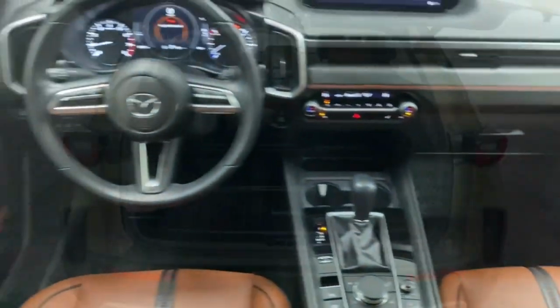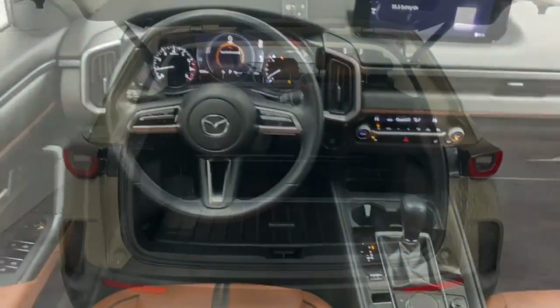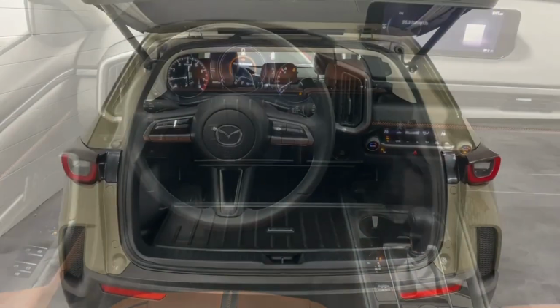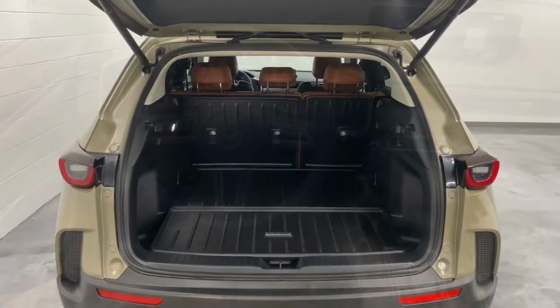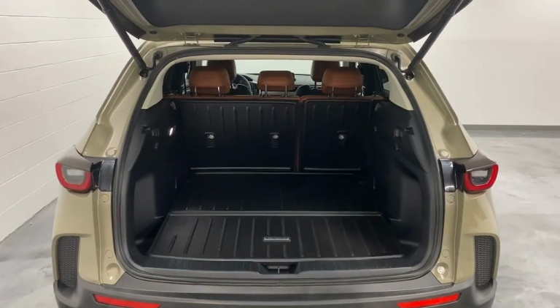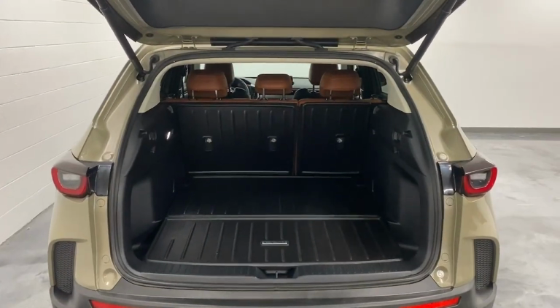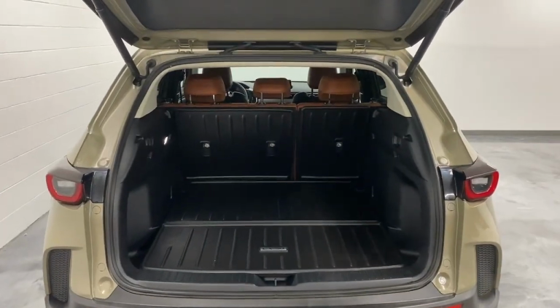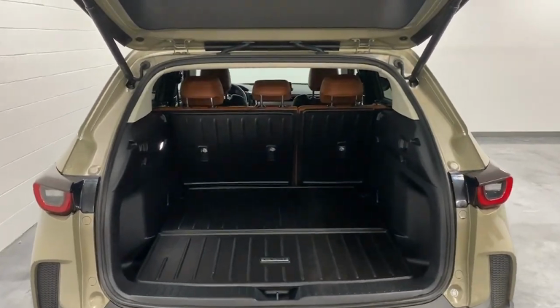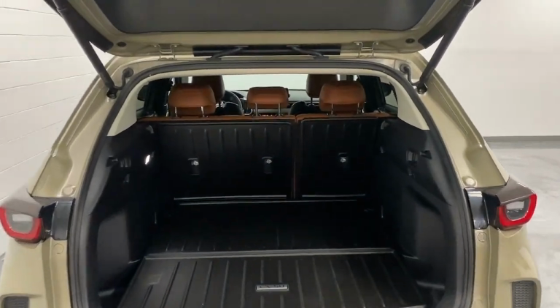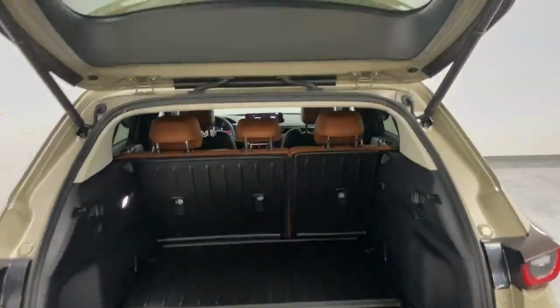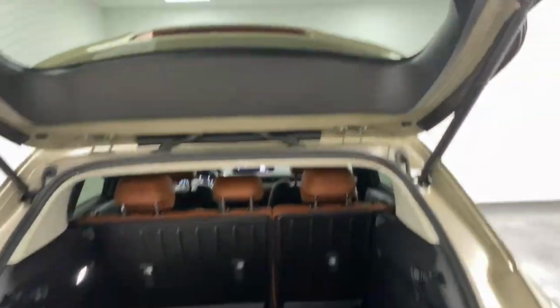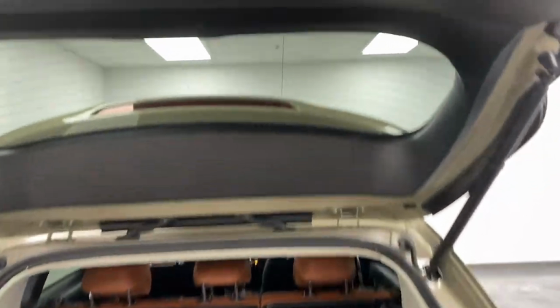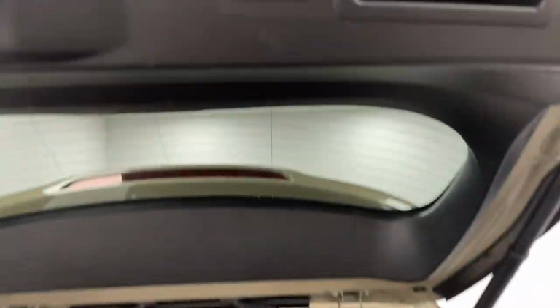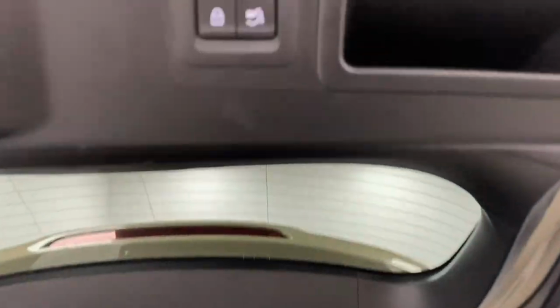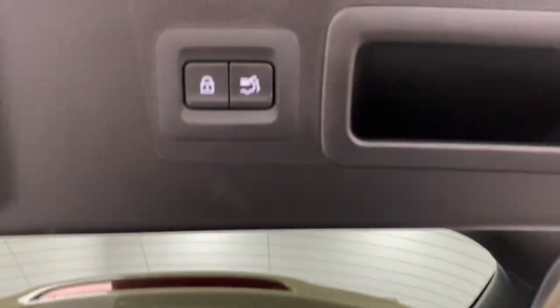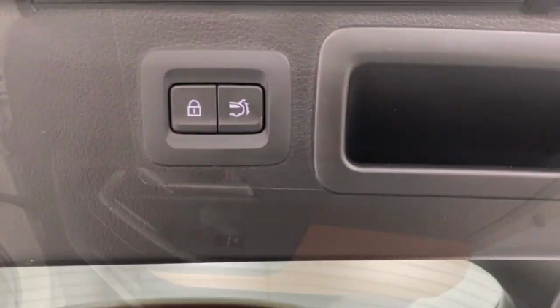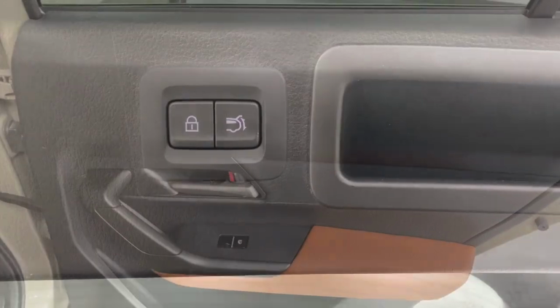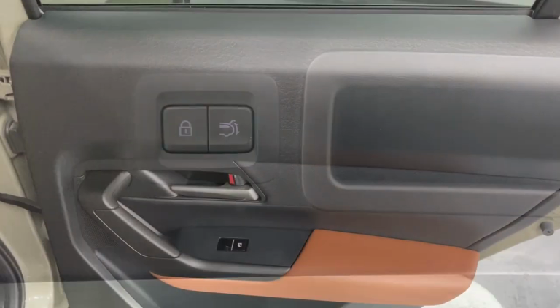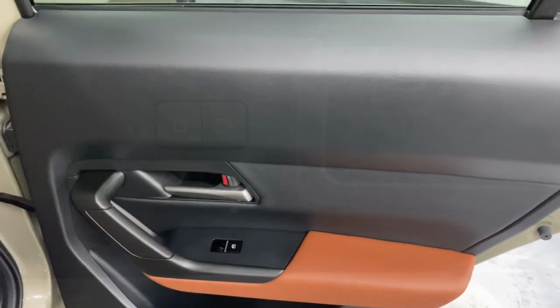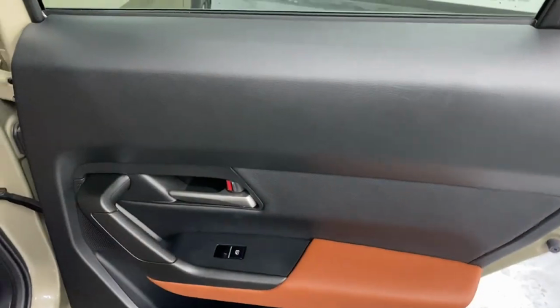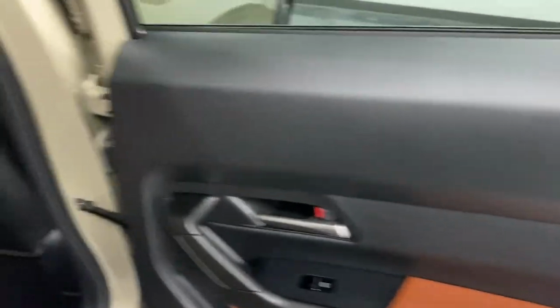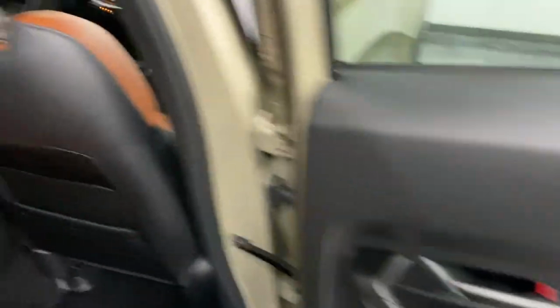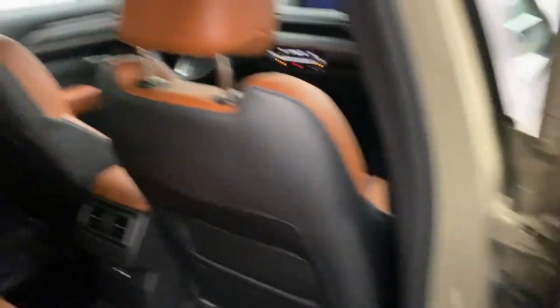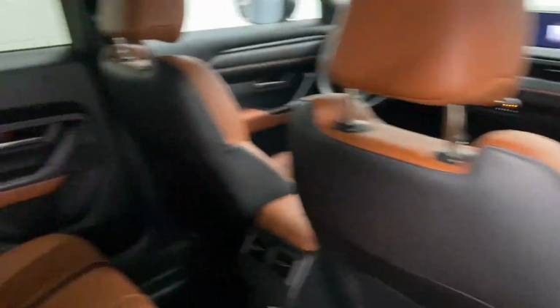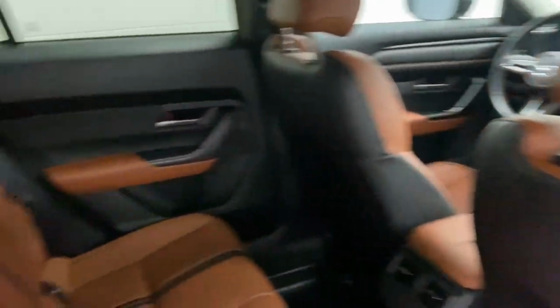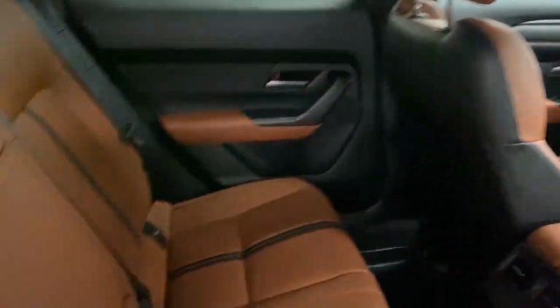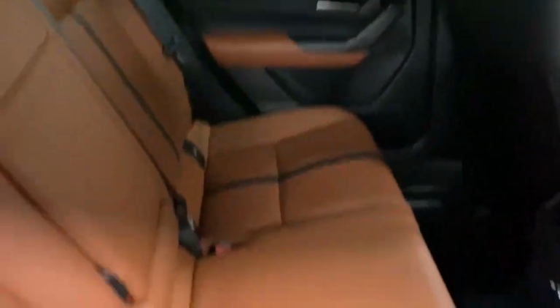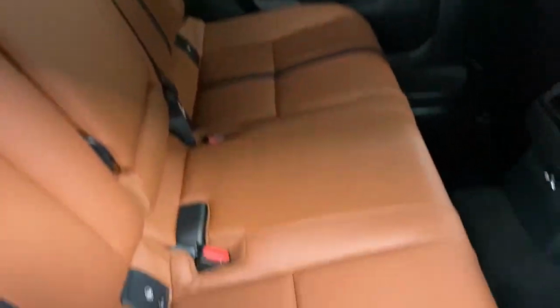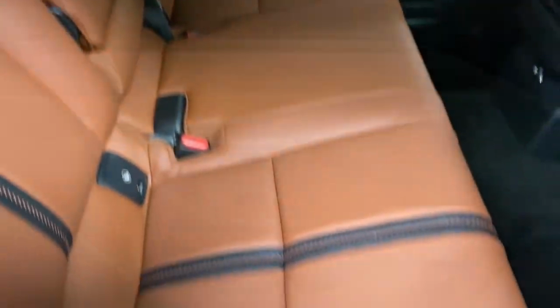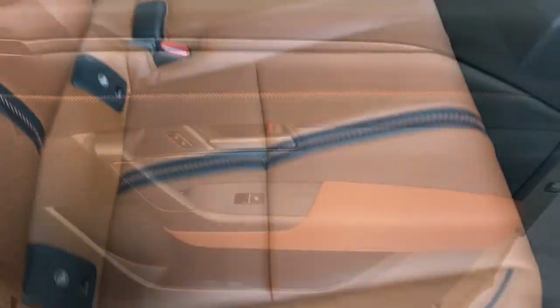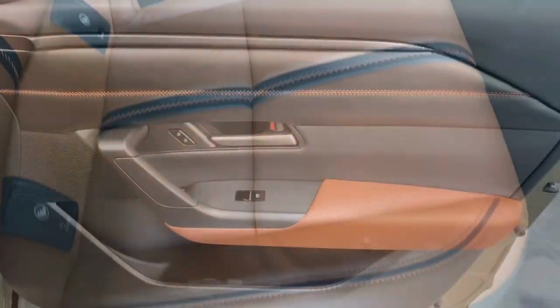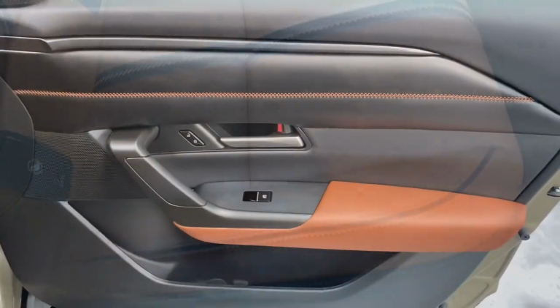Get both the utility and driving joy you crave in this remarkable CX-50. Our team will give you an outstanding road test experience. Stop in today.